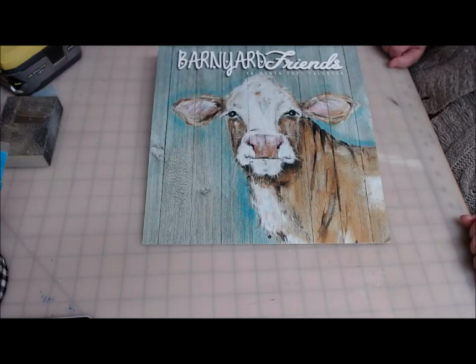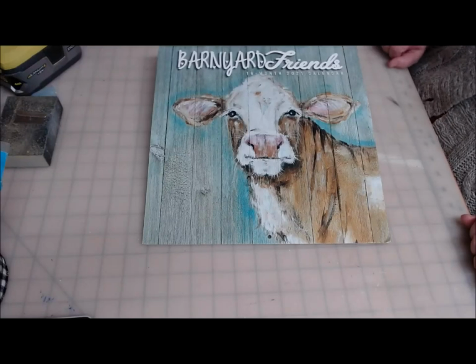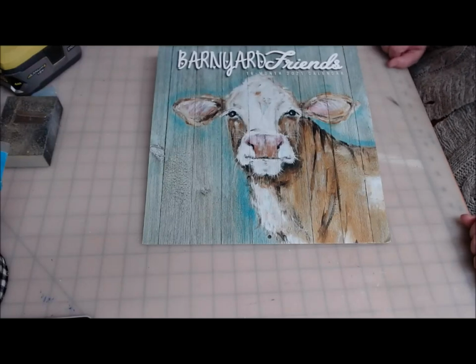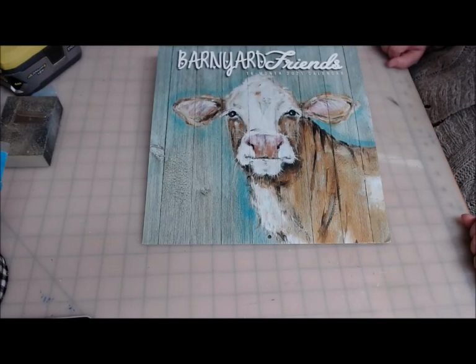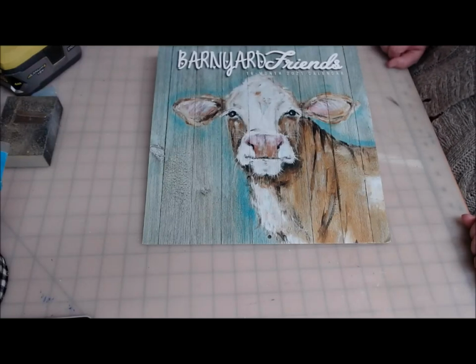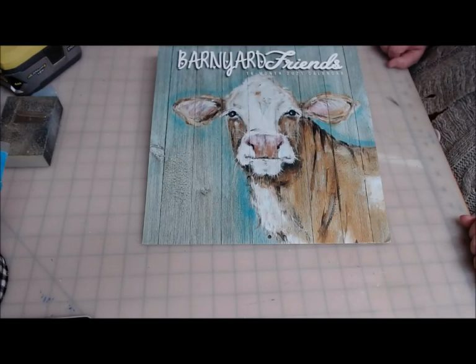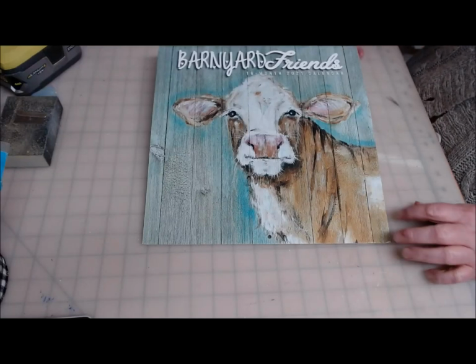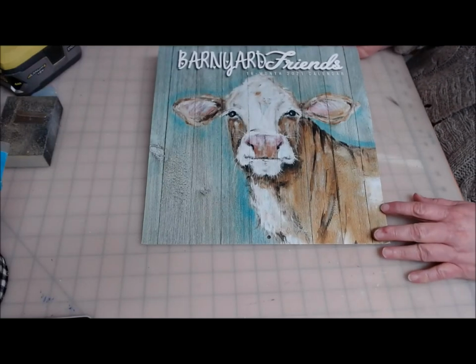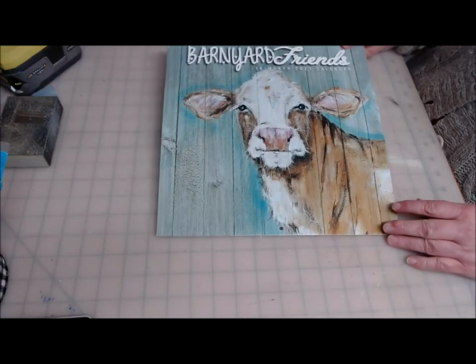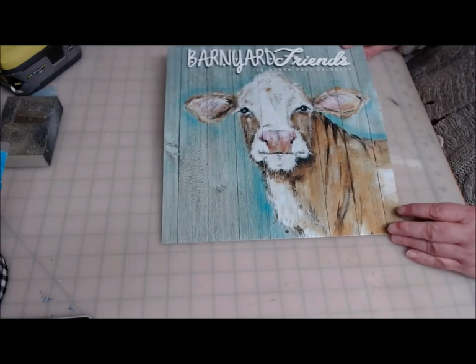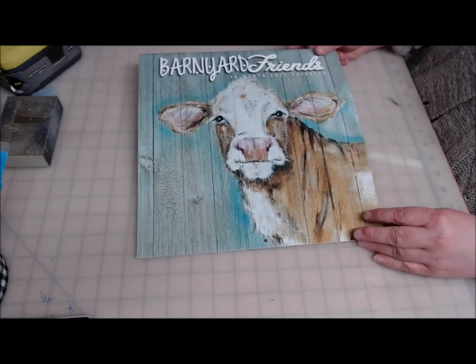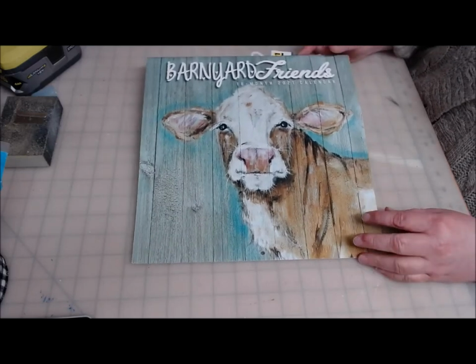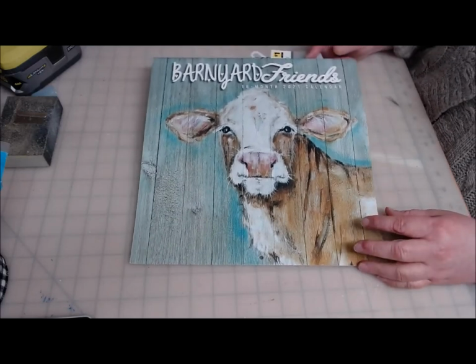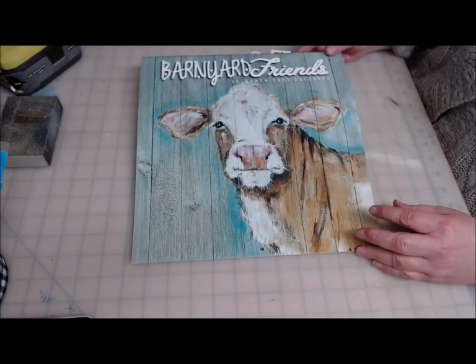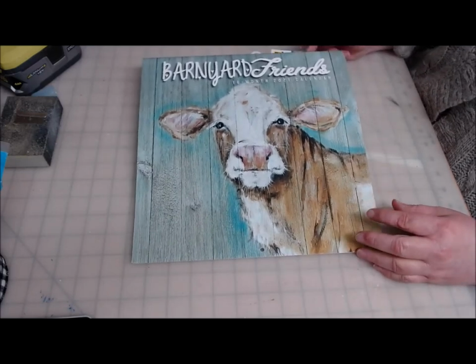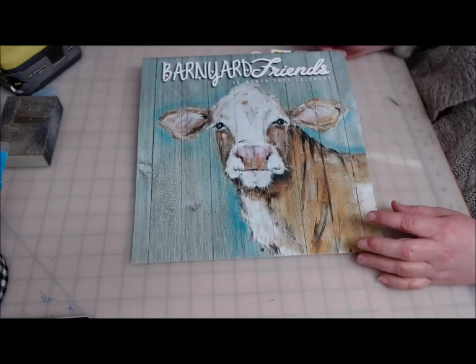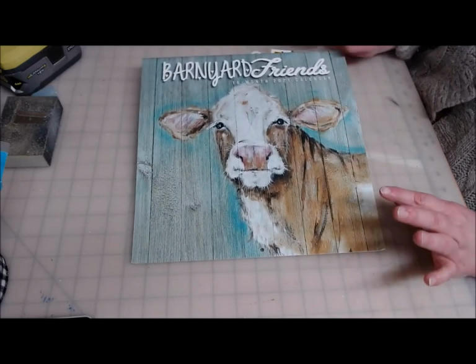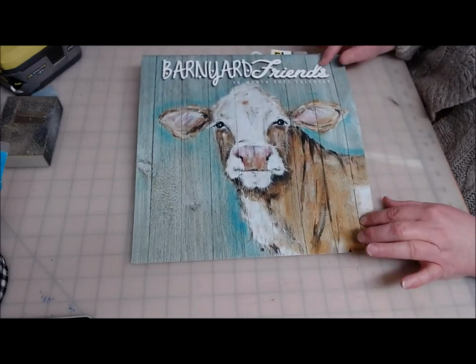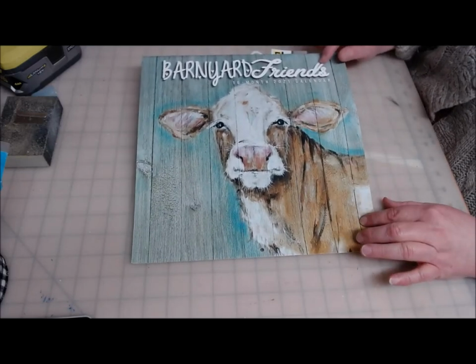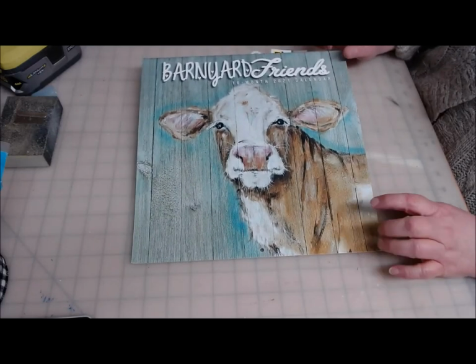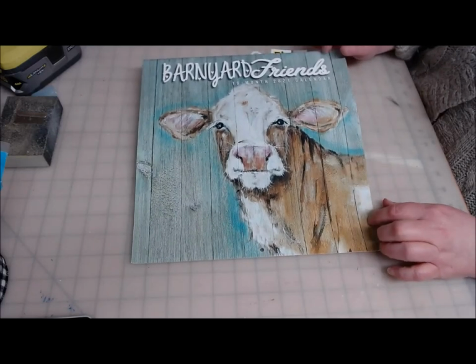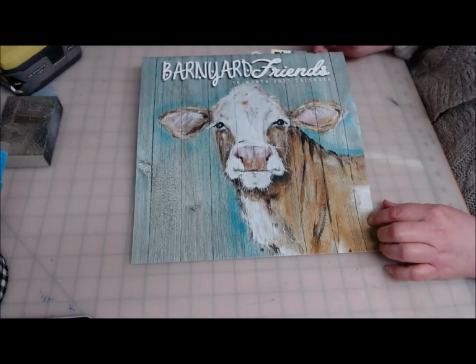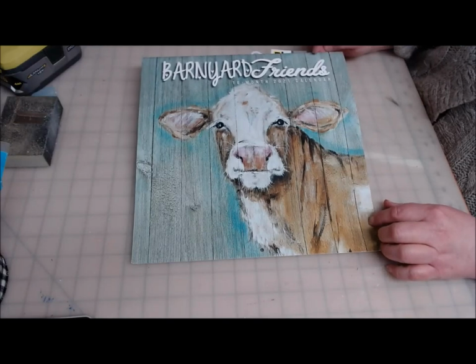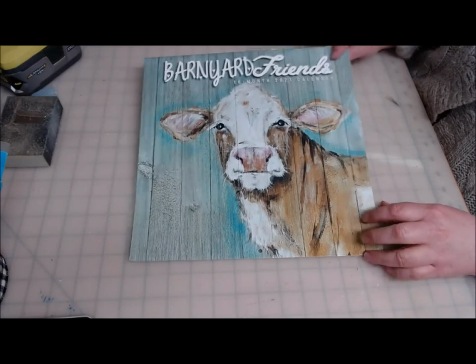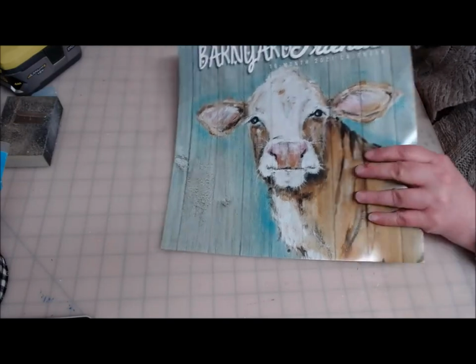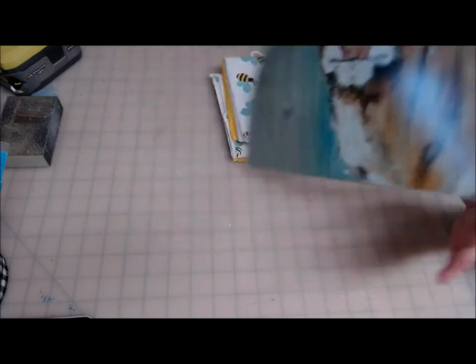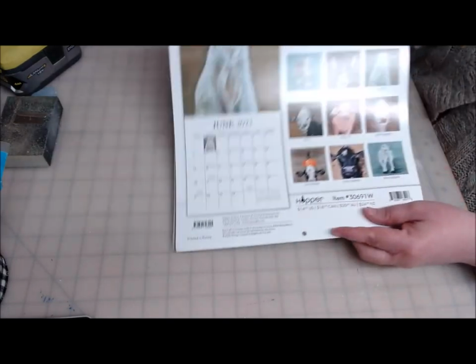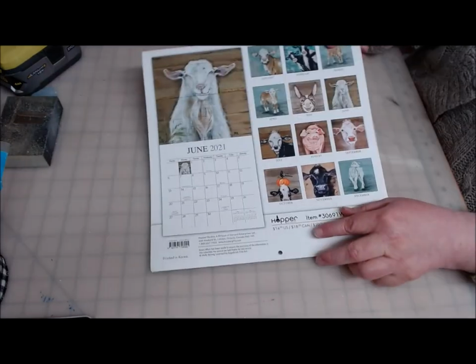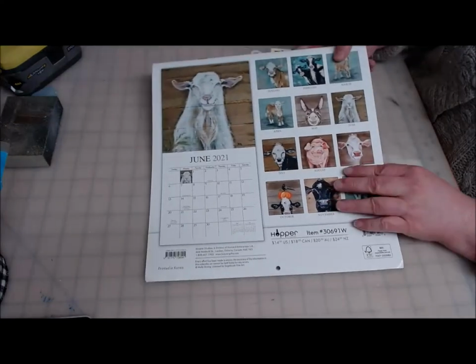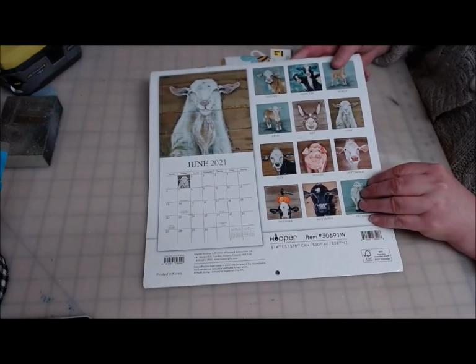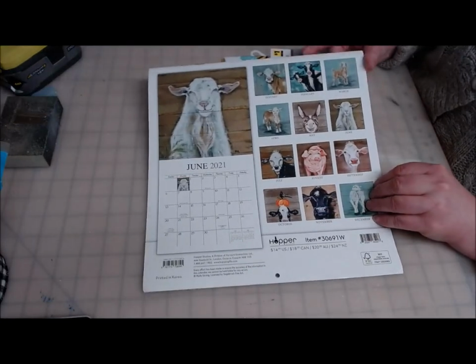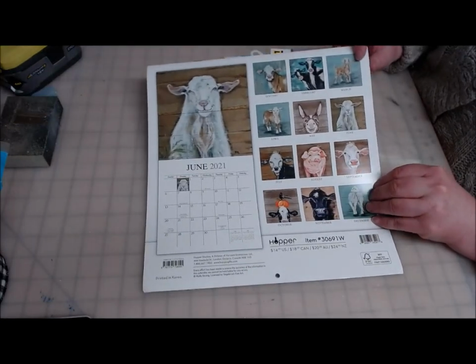Hi everyone, welcome back to Crafting at Whimsy Wonderland. My name is Stacy. I've been doing some shopping this weekend and went out to Tractor Supply and found this adorable Barnyard Friends calendar with a whole bunch of really cute pictures.